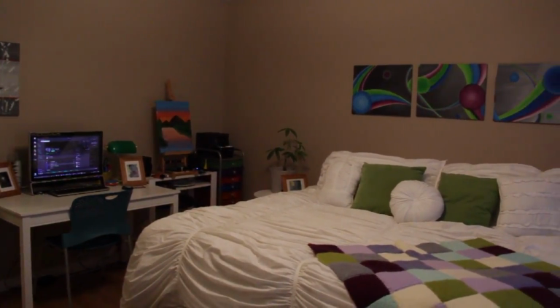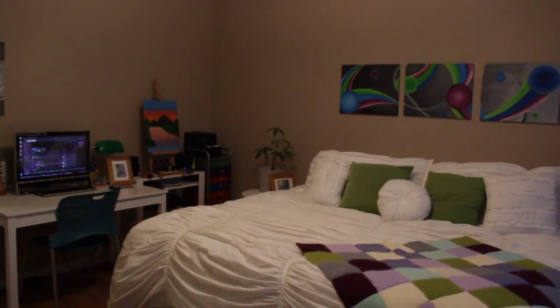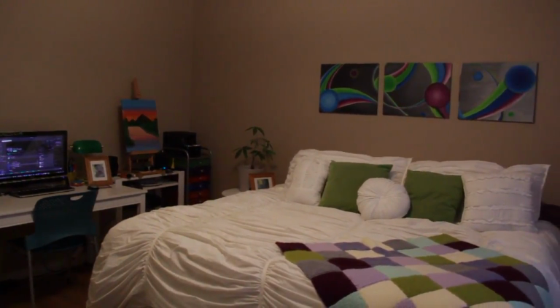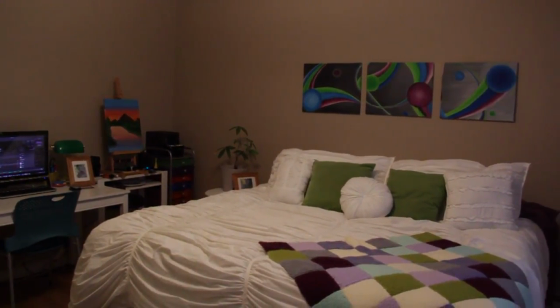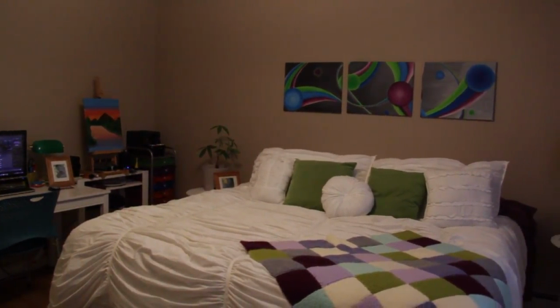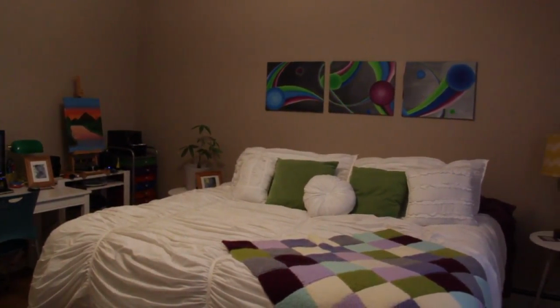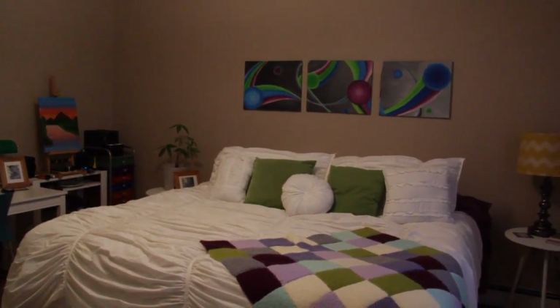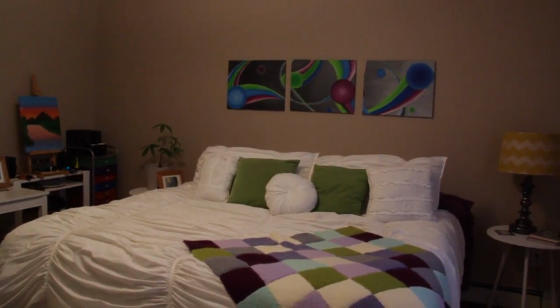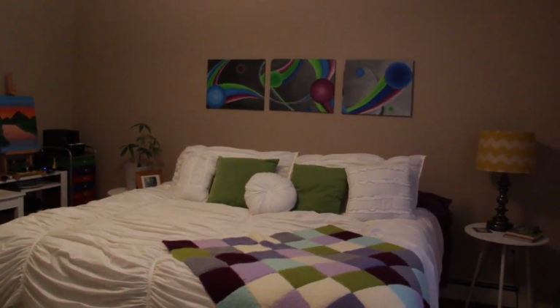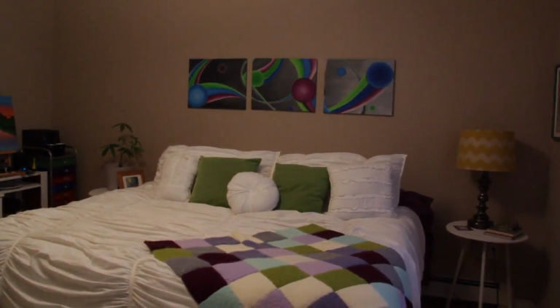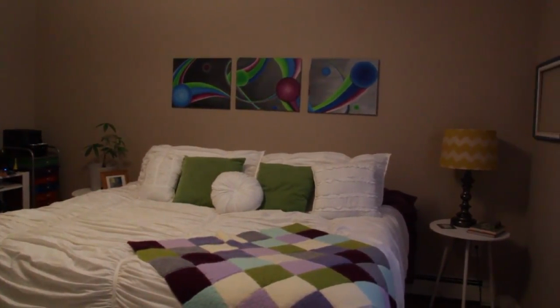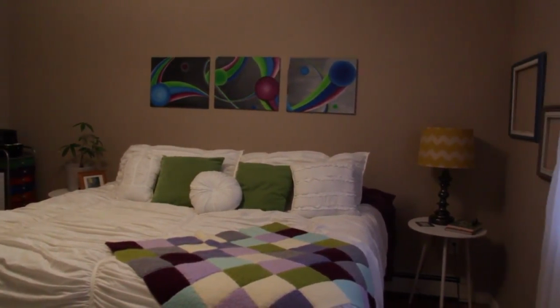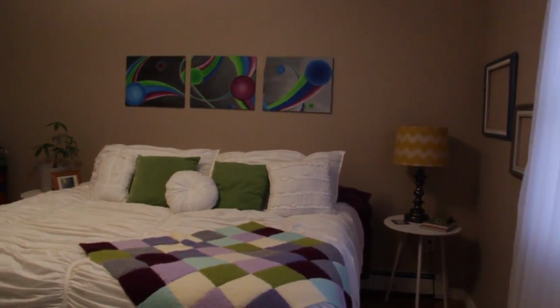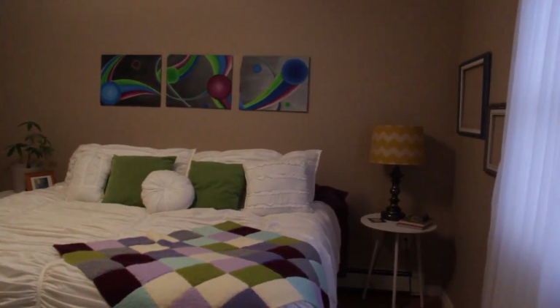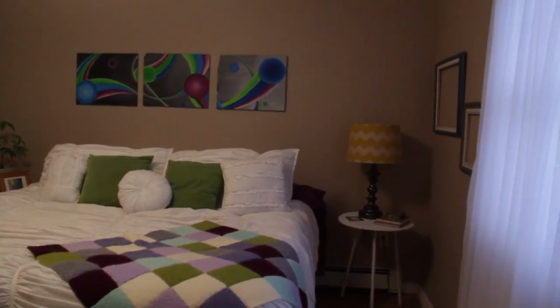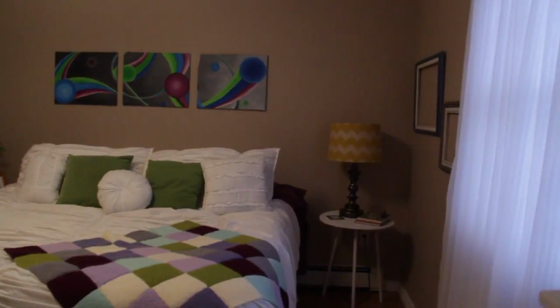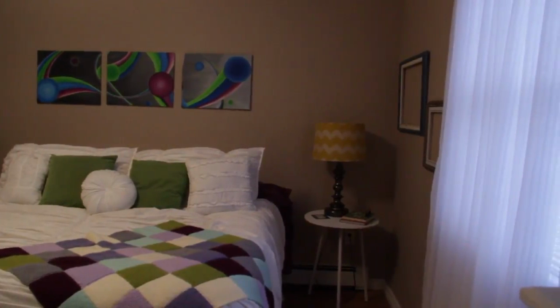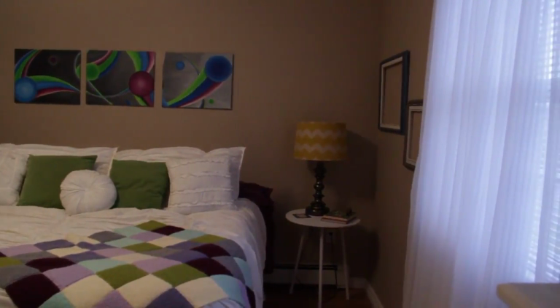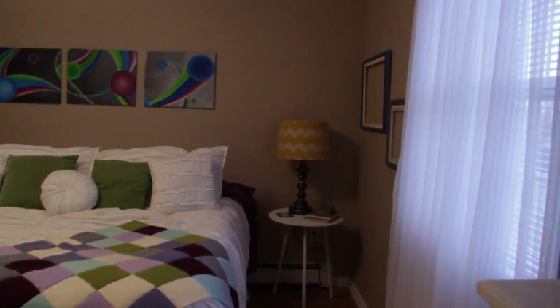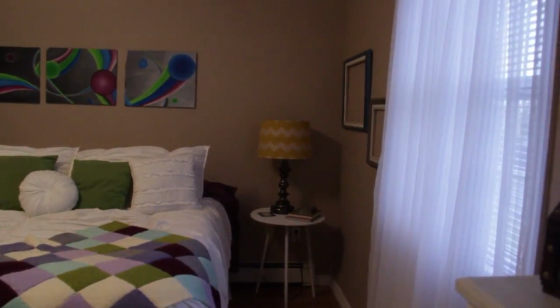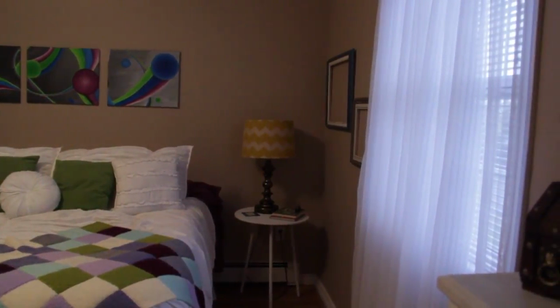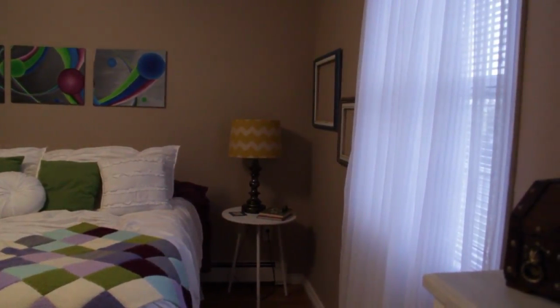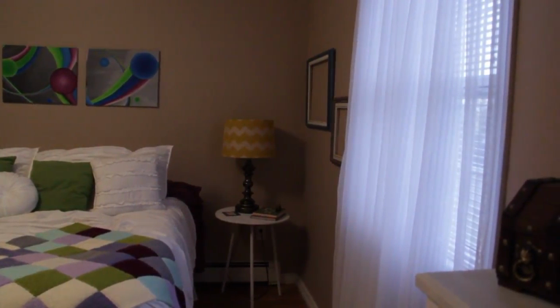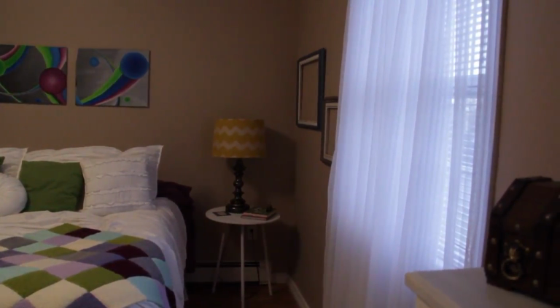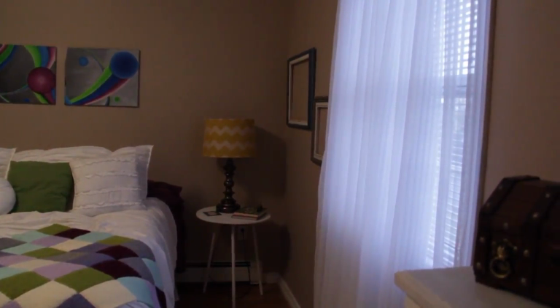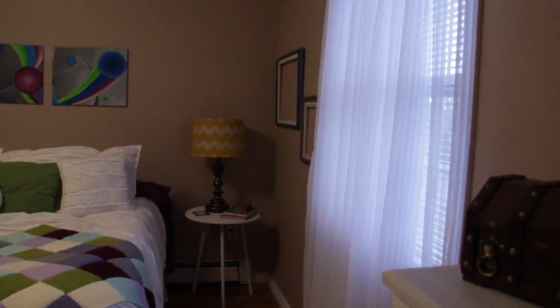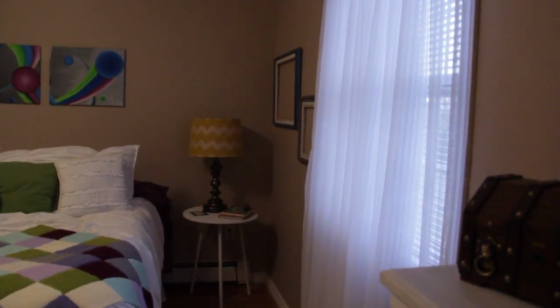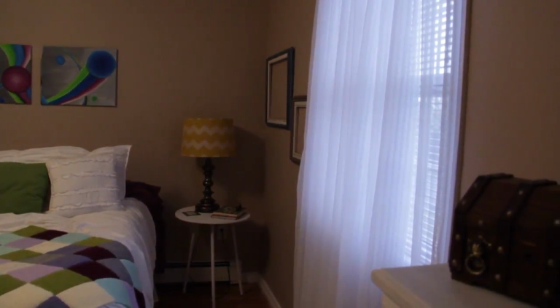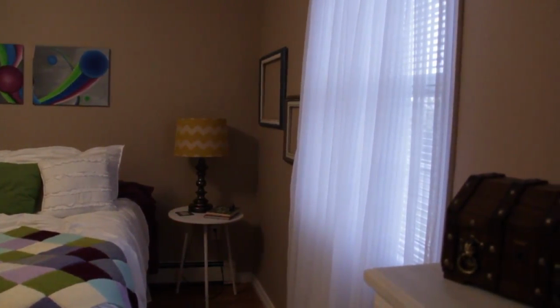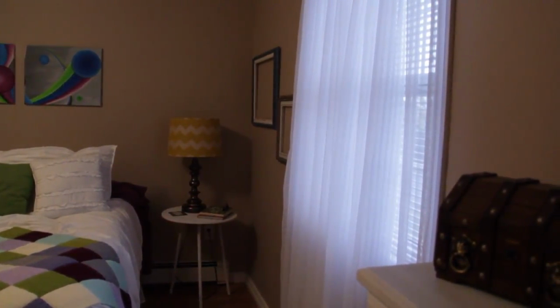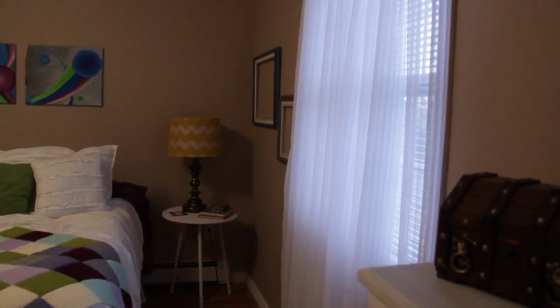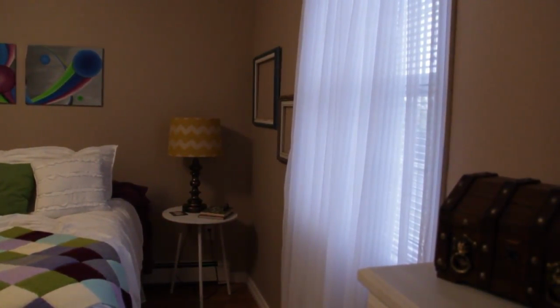The master bedroom measures 14 feet by 13 feet and features a double closet, which is not included in these measurements.